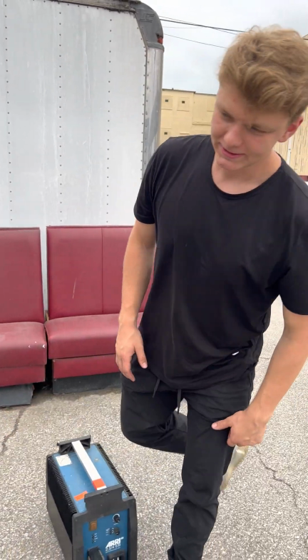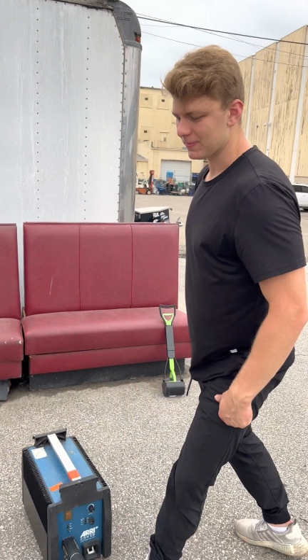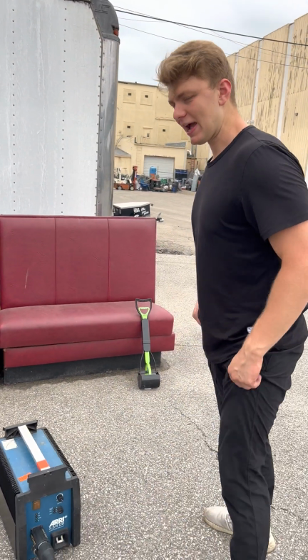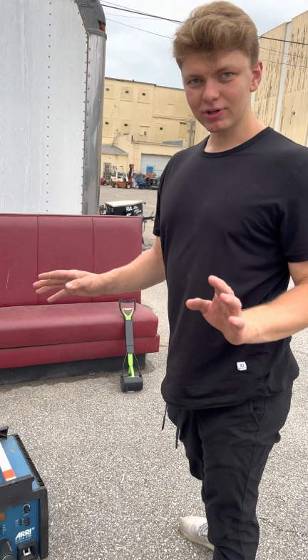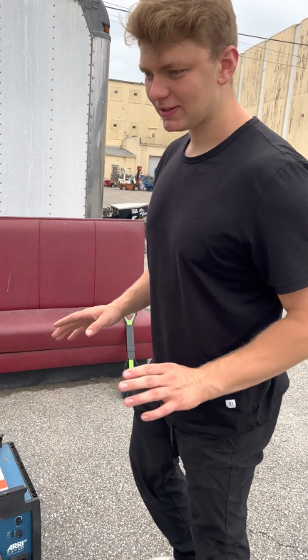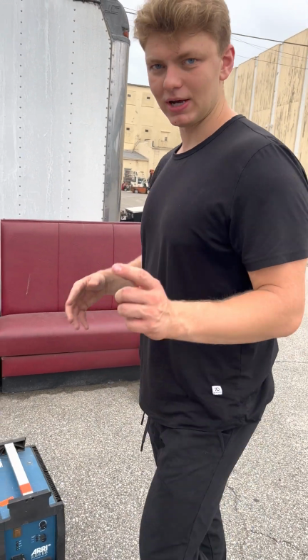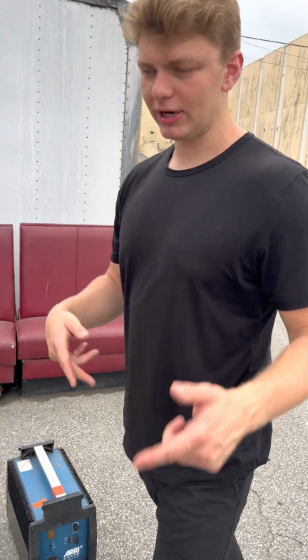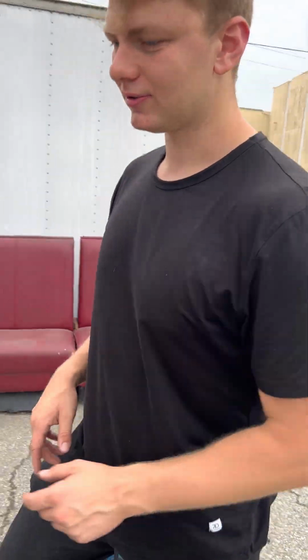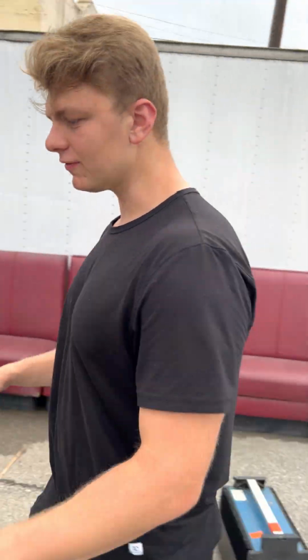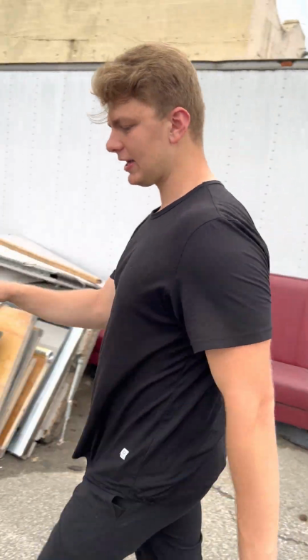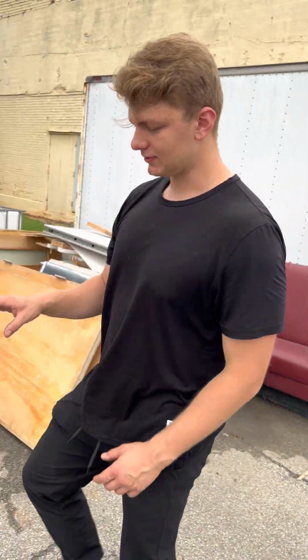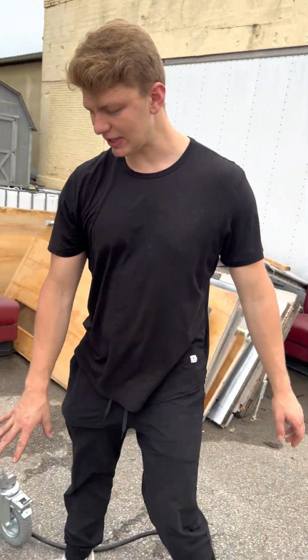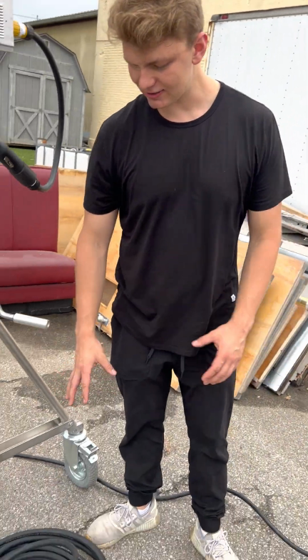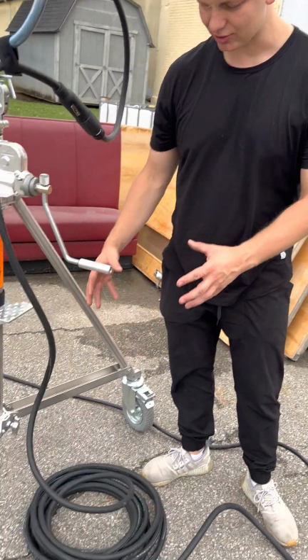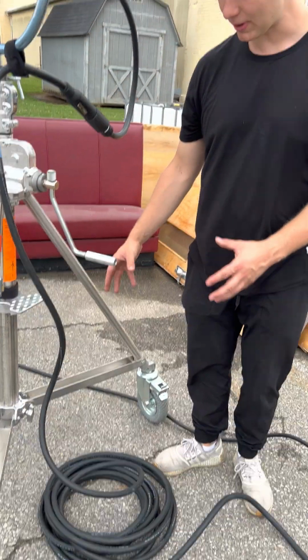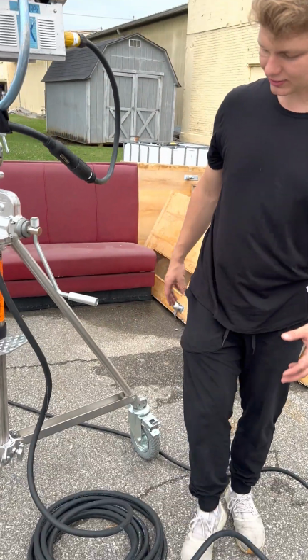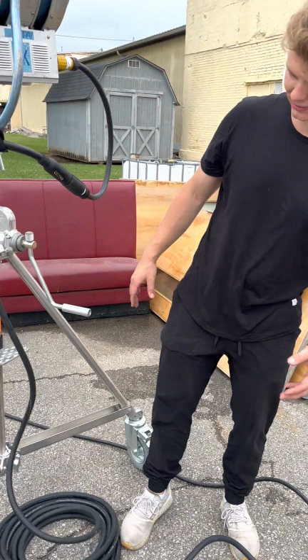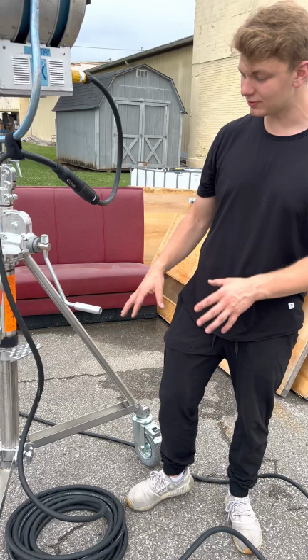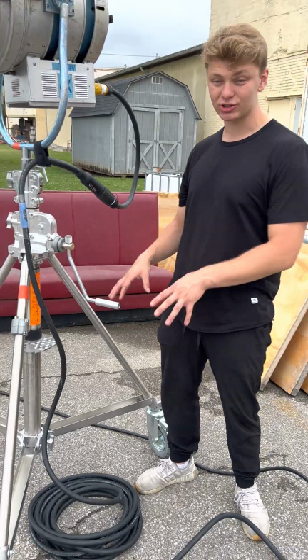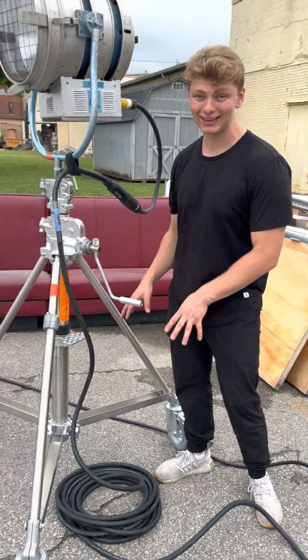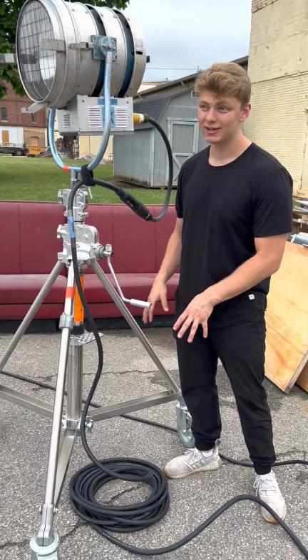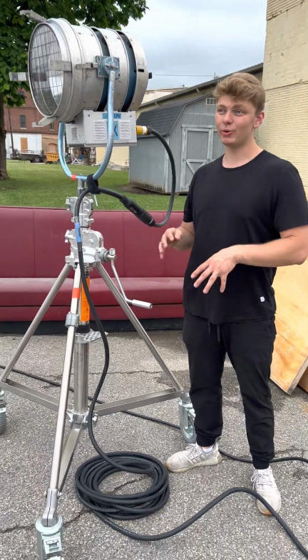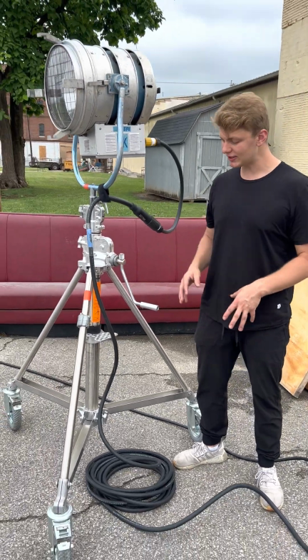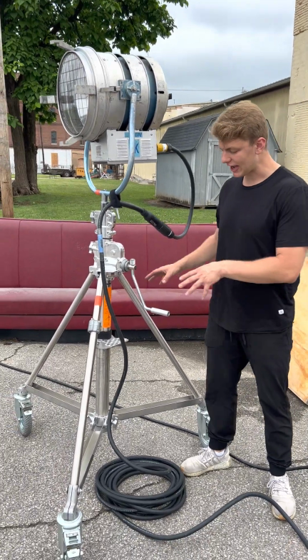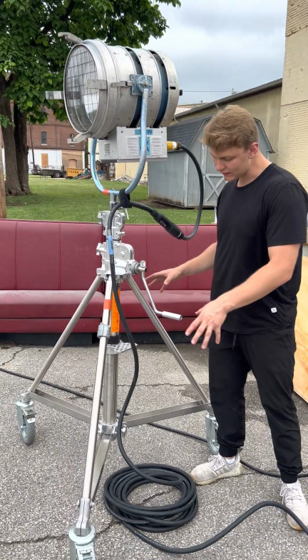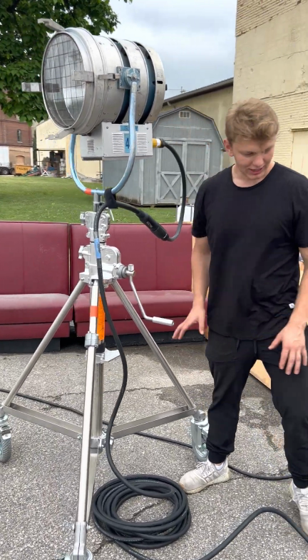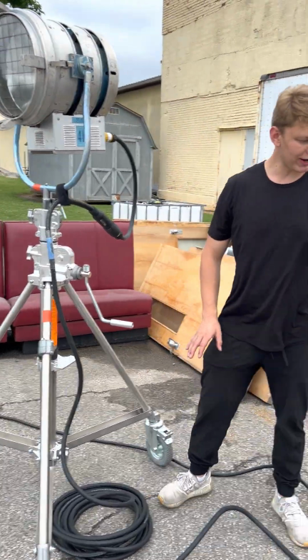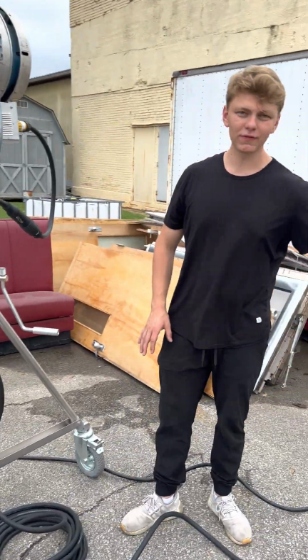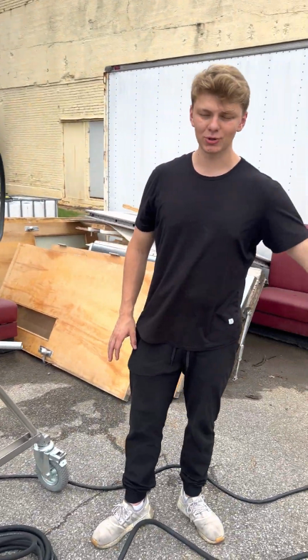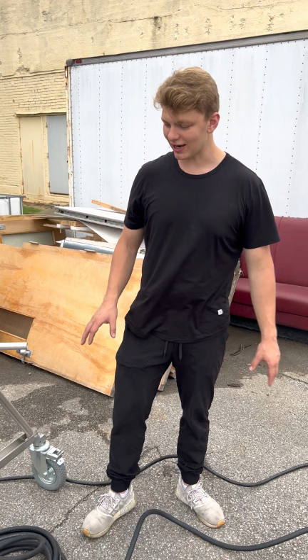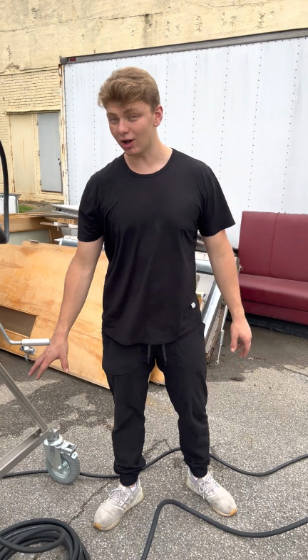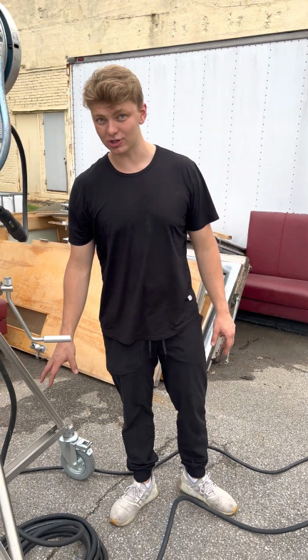Now another key point: all of my slack, my coil, is bundled around and under my light. You always want it there. If I had to move it, I don't want everything over here so I'm stuck — I want it all under the unit.